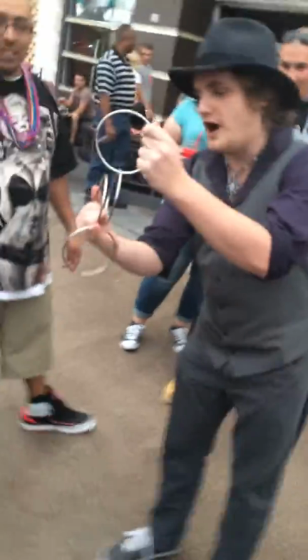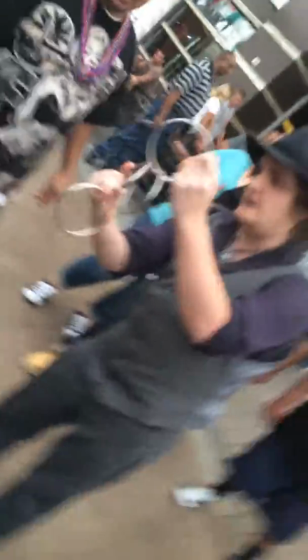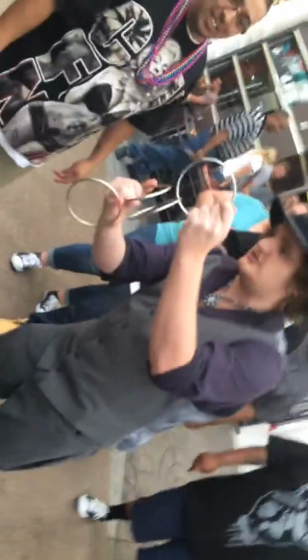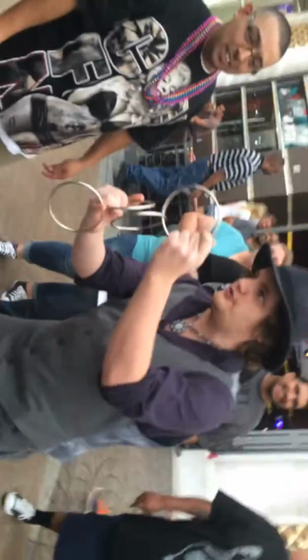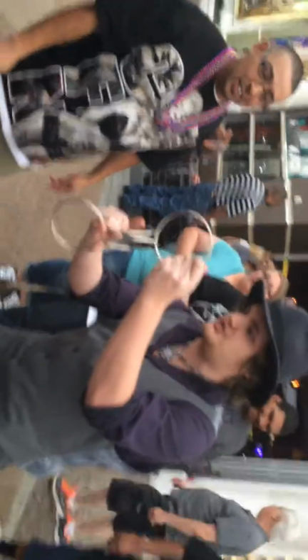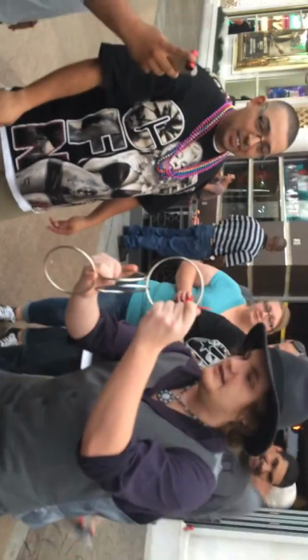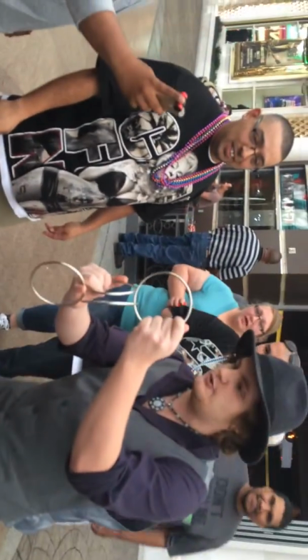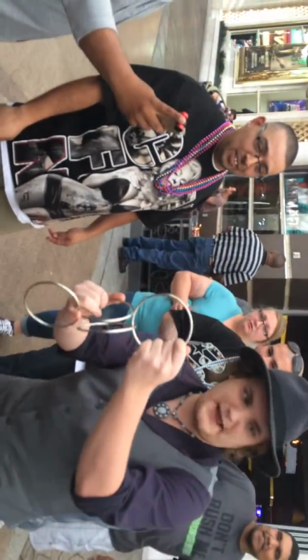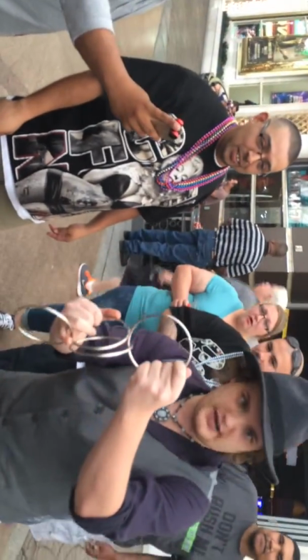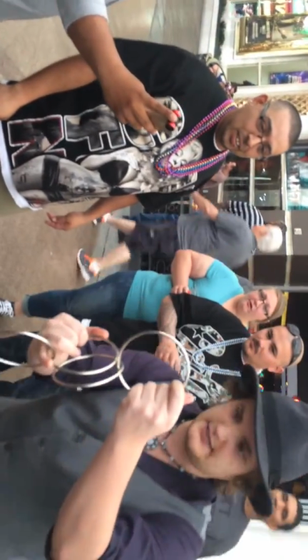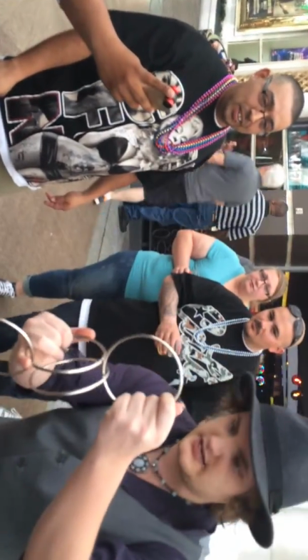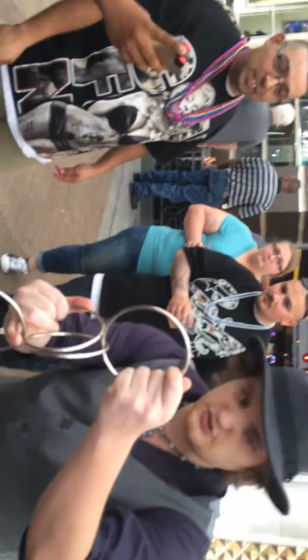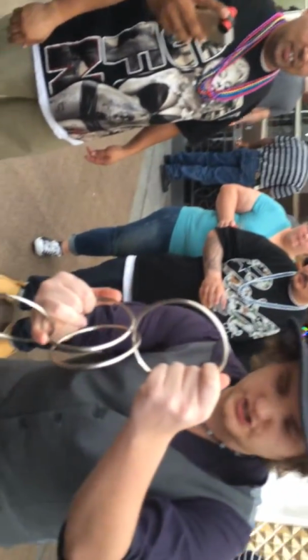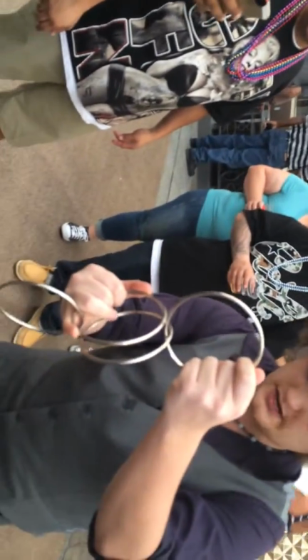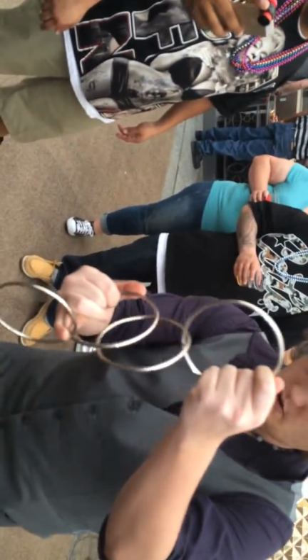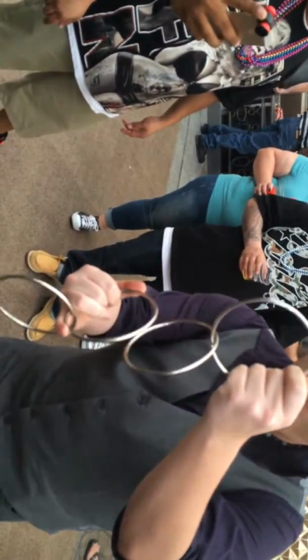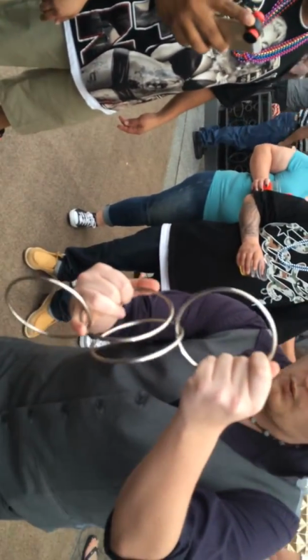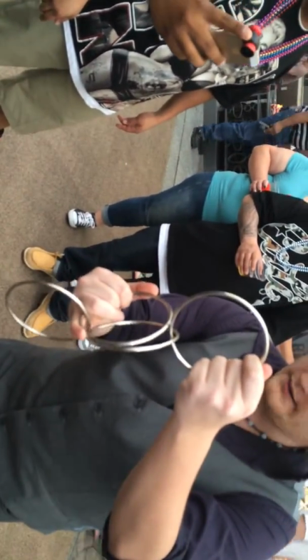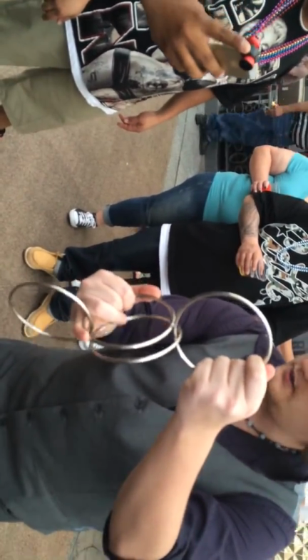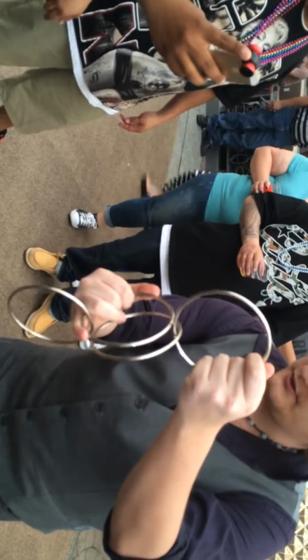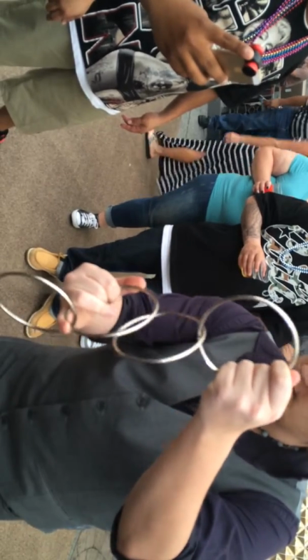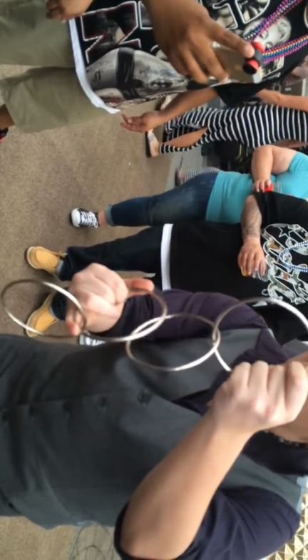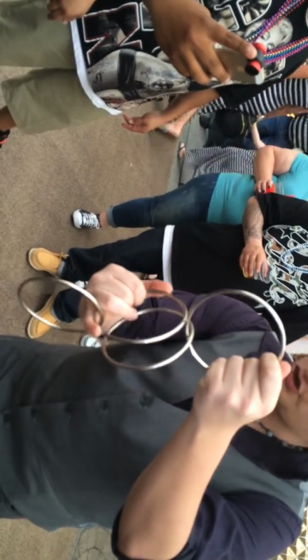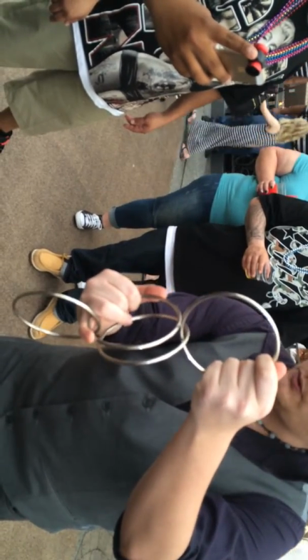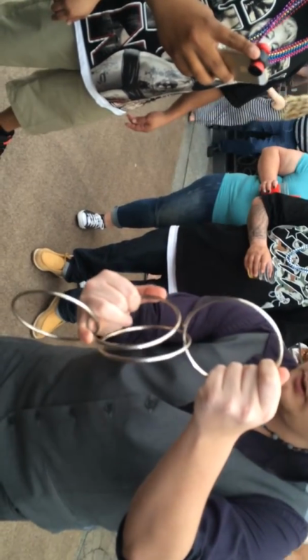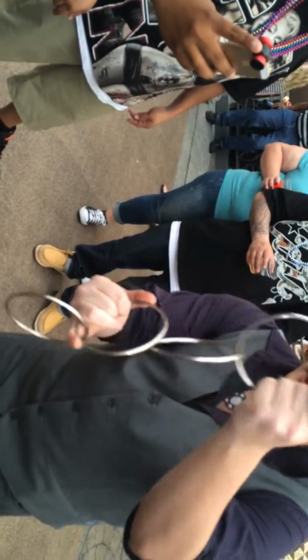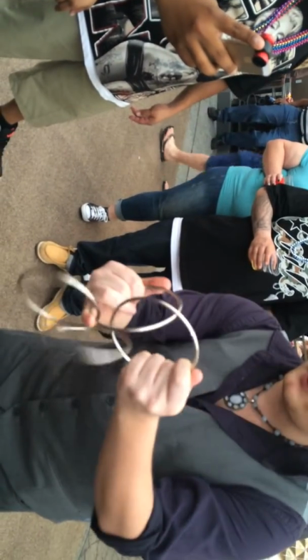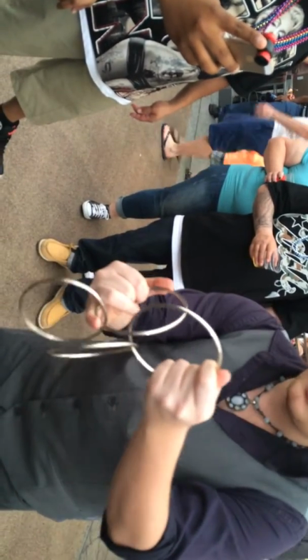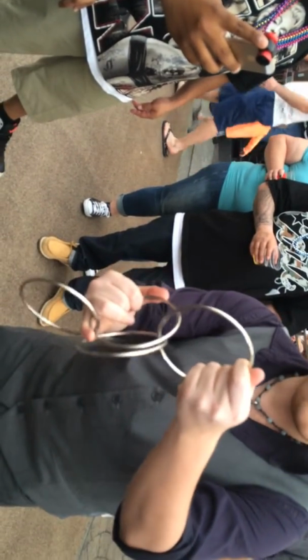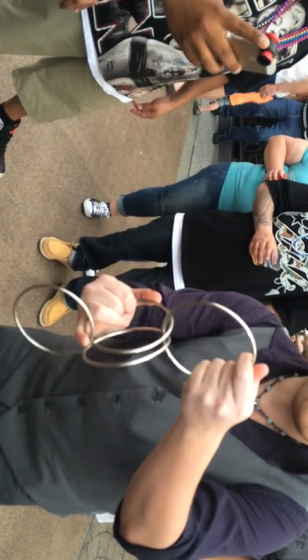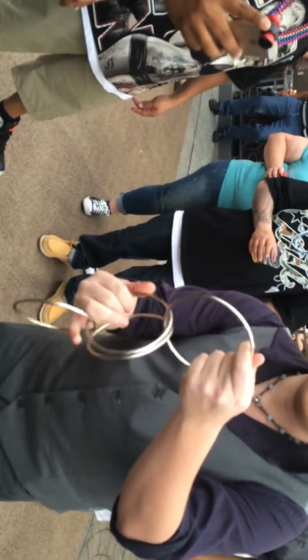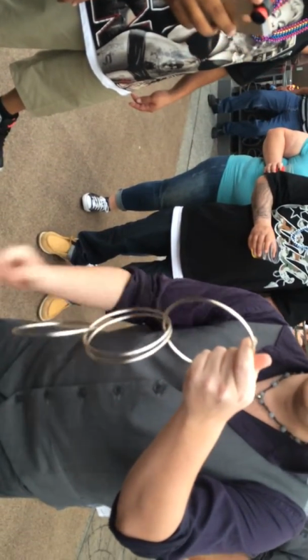Watch this right here. Do you see where they're touching? That's where they're going to pass through. Nice and close. Watch this. Right here. One, nothing. Two, nothing. Voila.